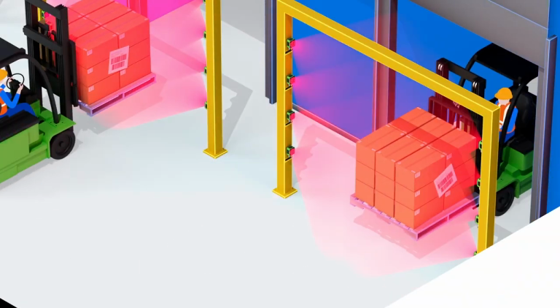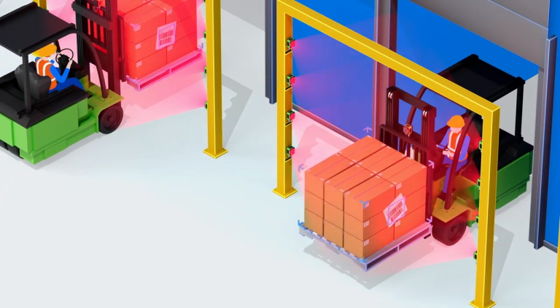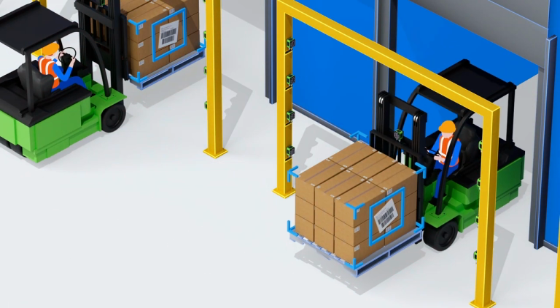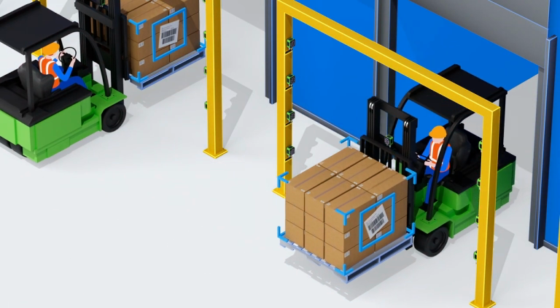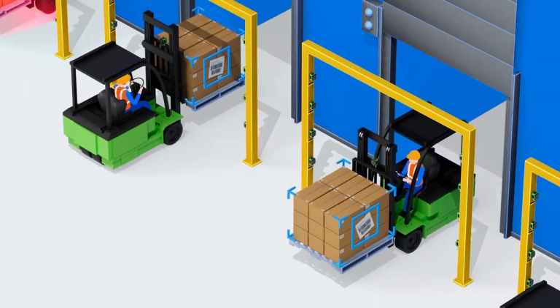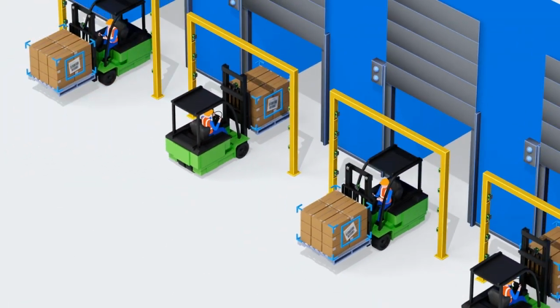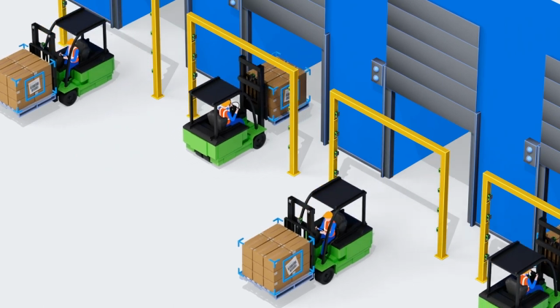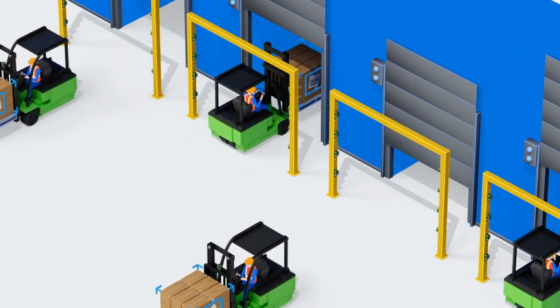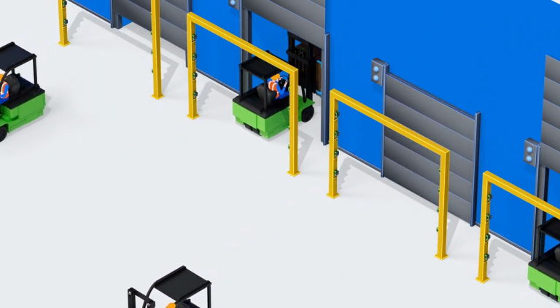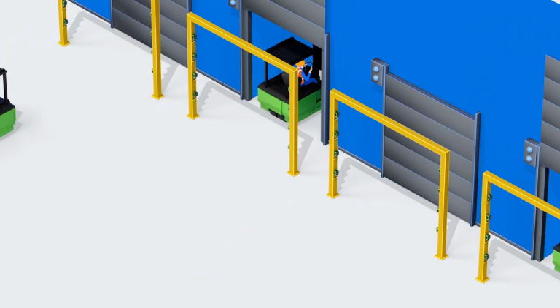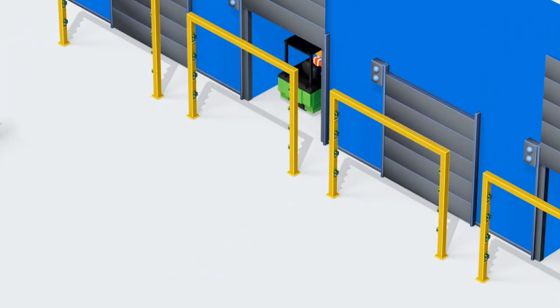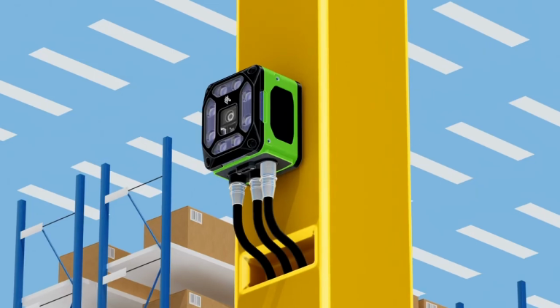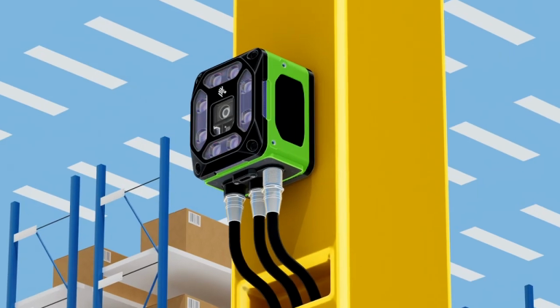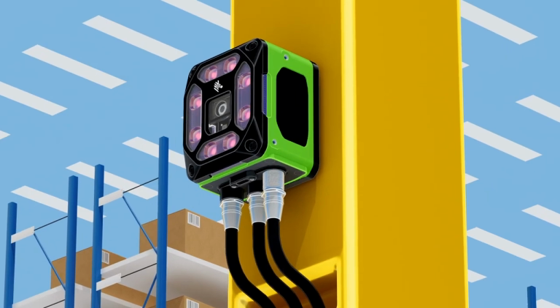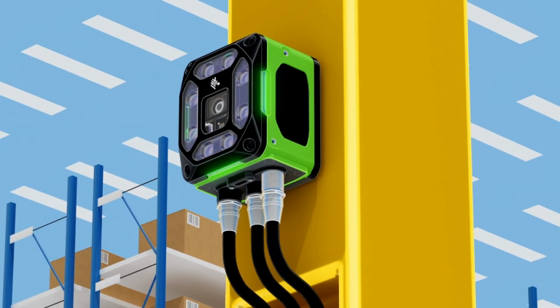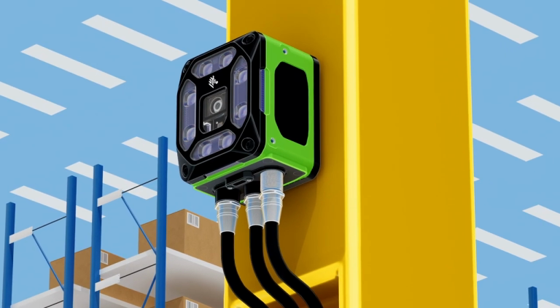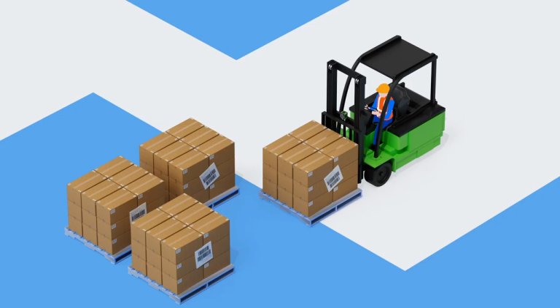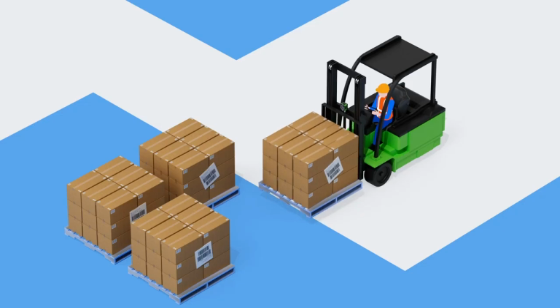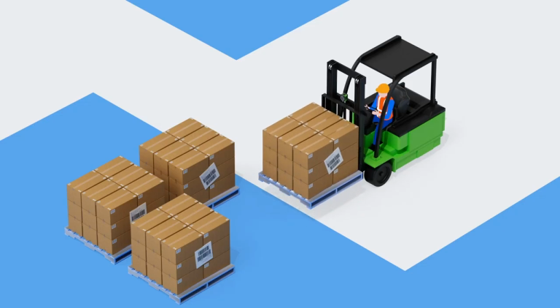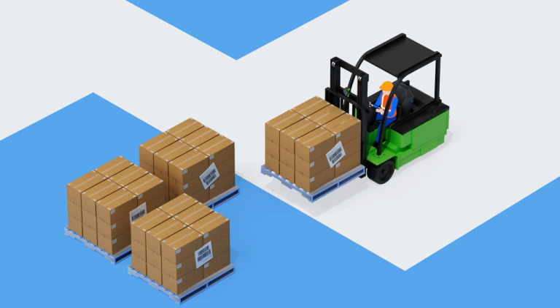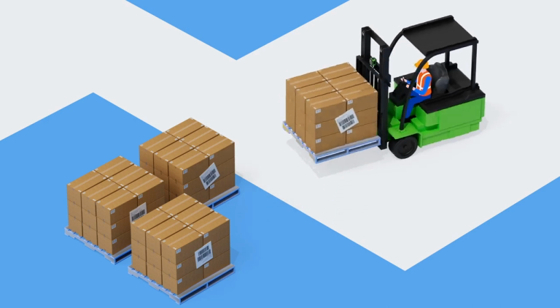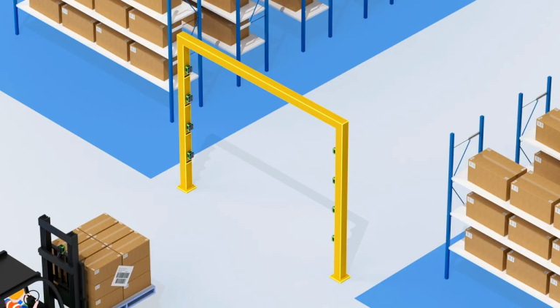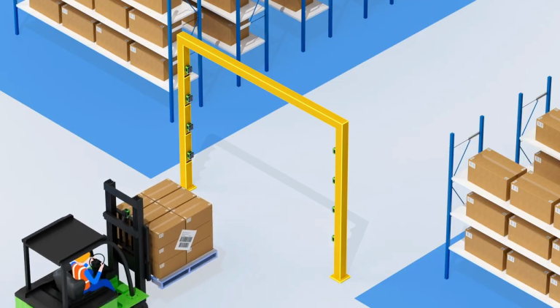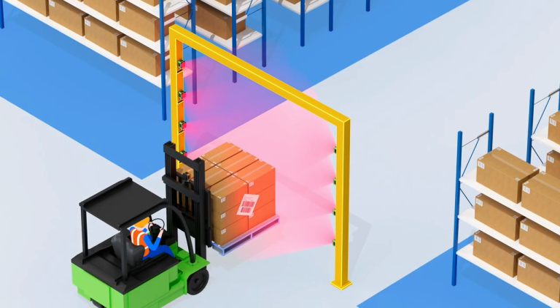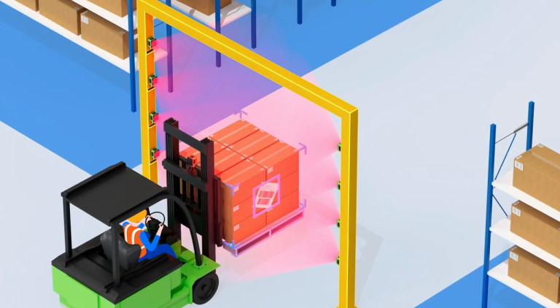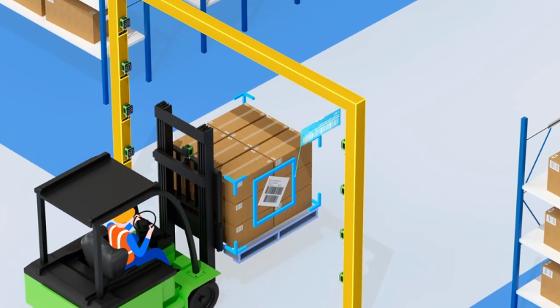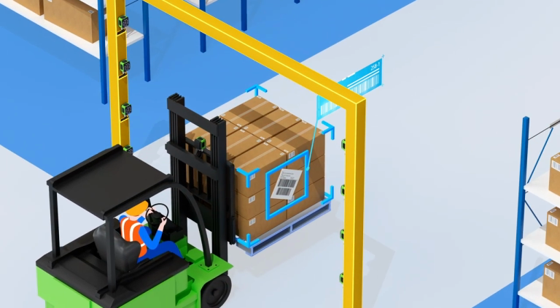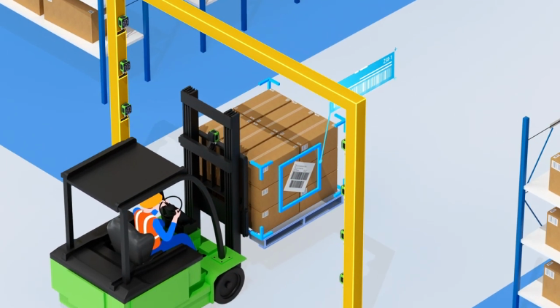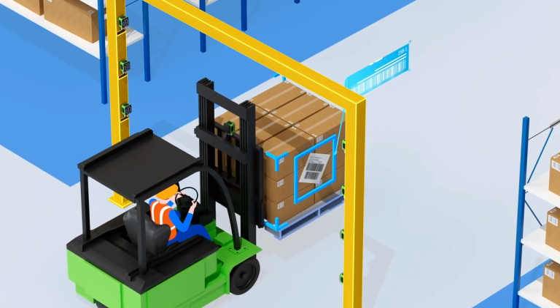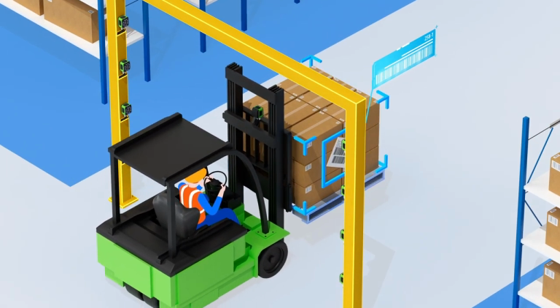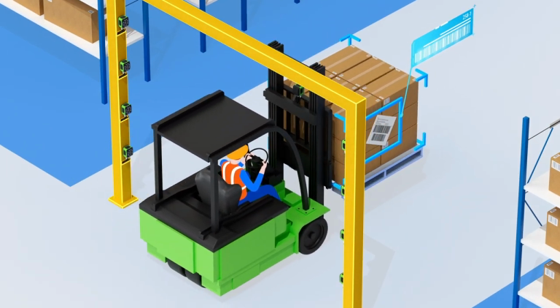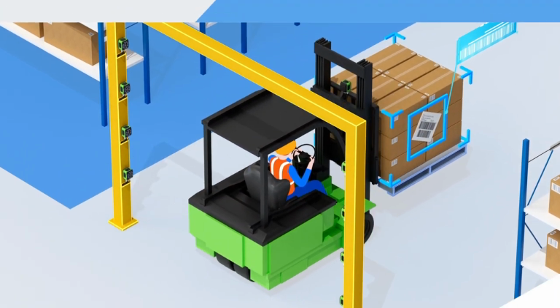Tracking contents at every stage is critical to an efficient warehouse operation. Zebra devices positioned around dock doors automatically capture labels as they pass through, so there's no need to stop and scan manually.